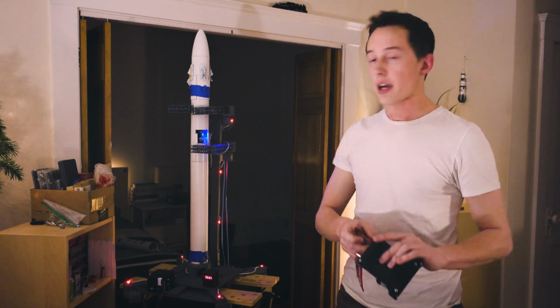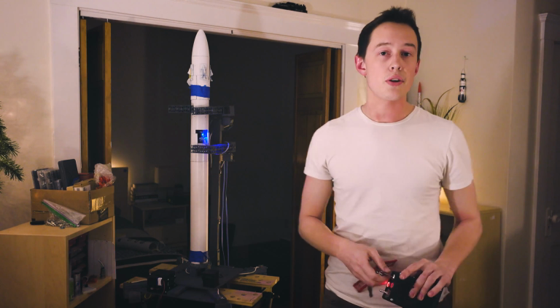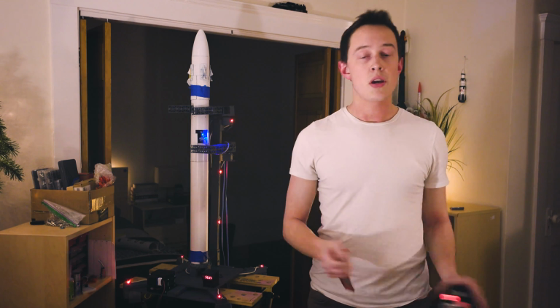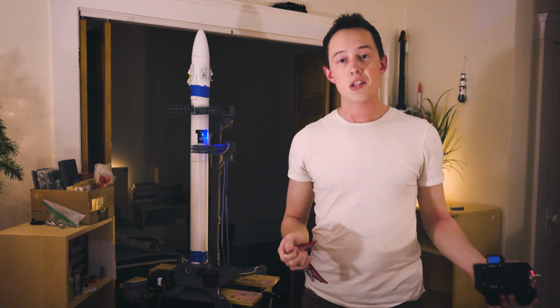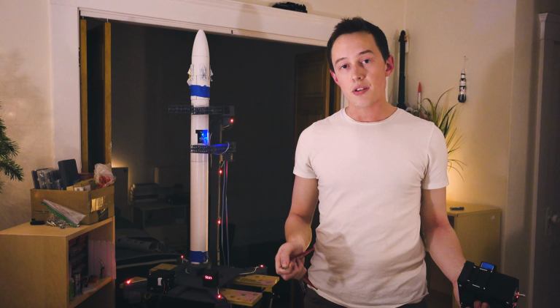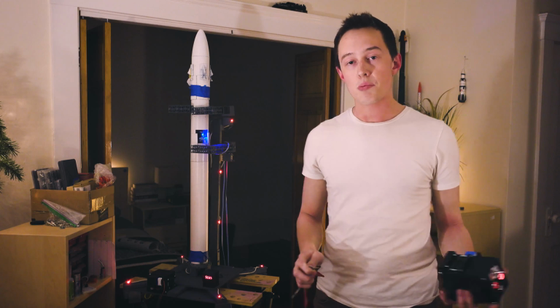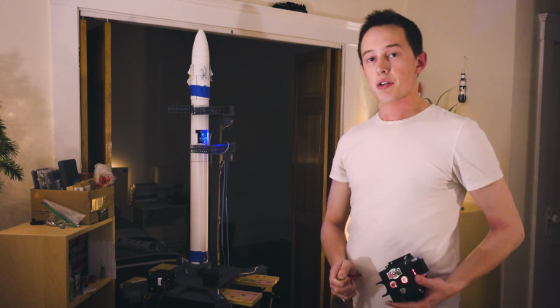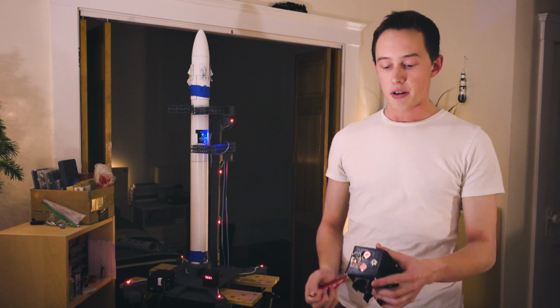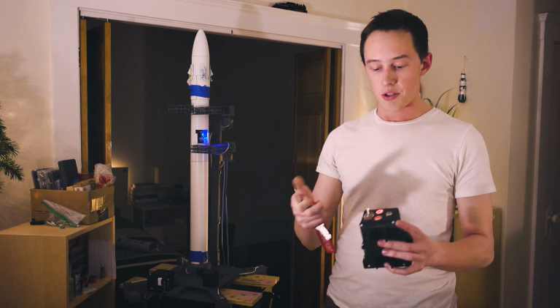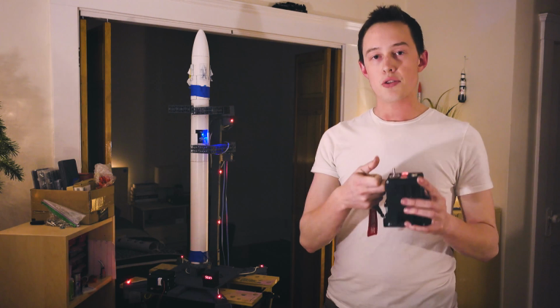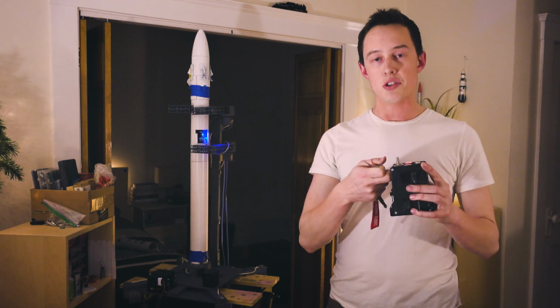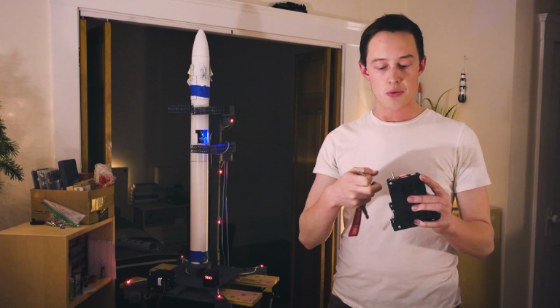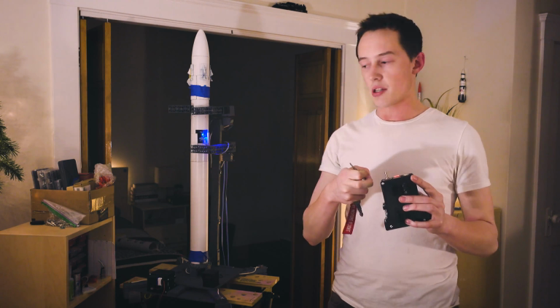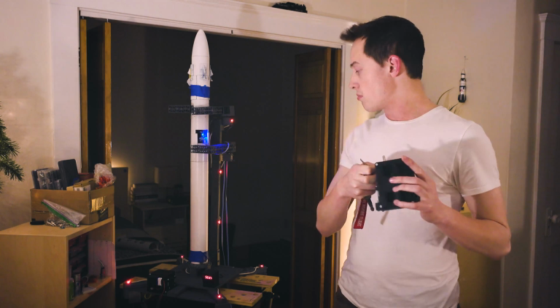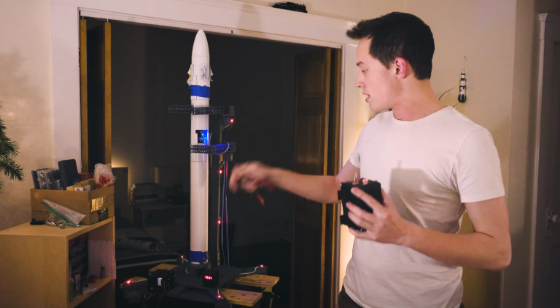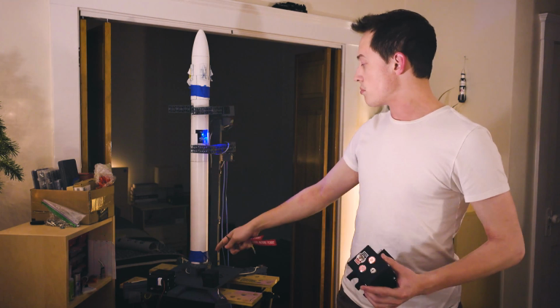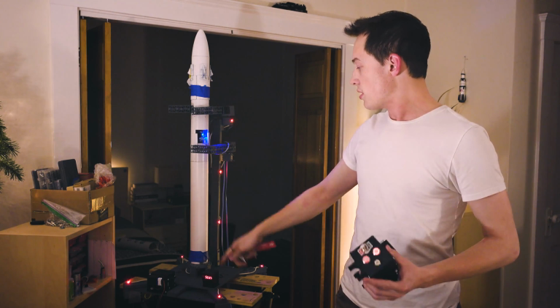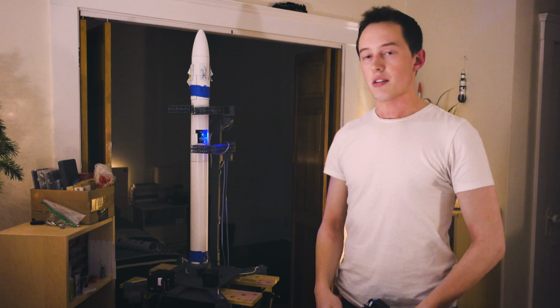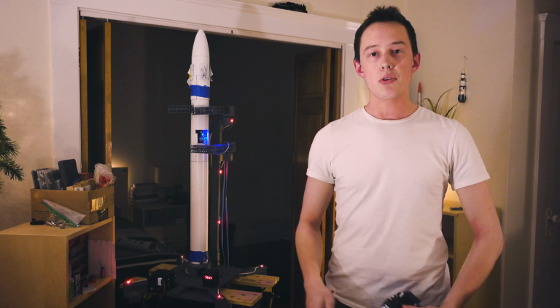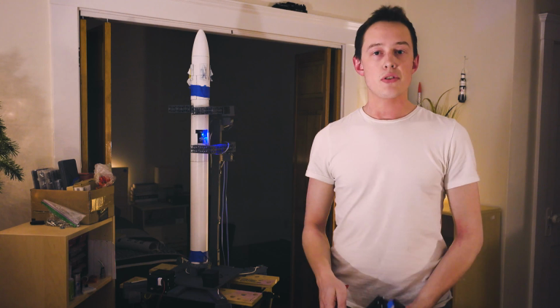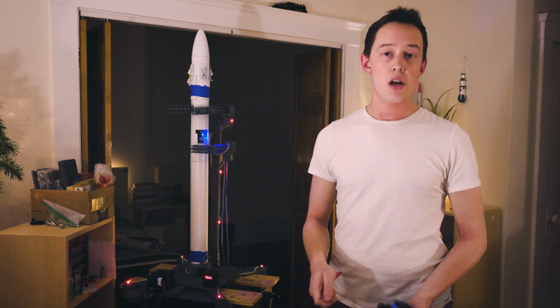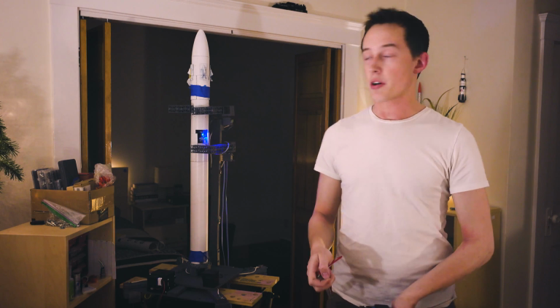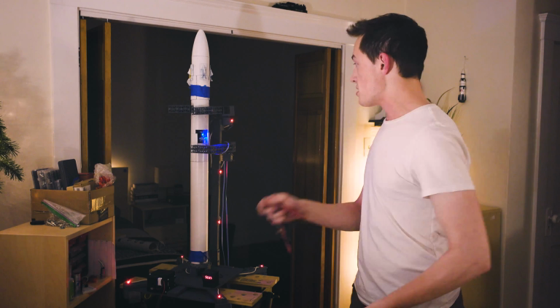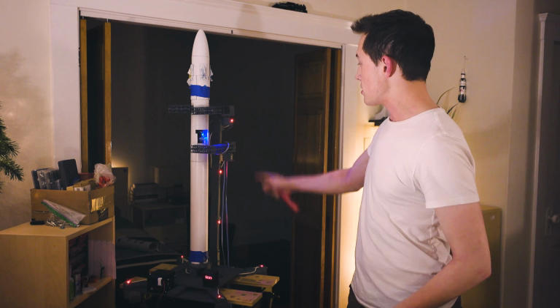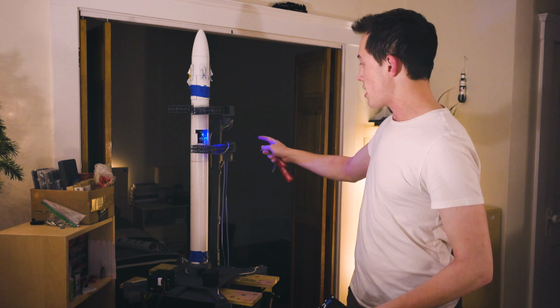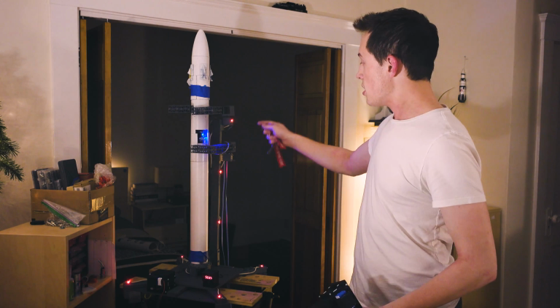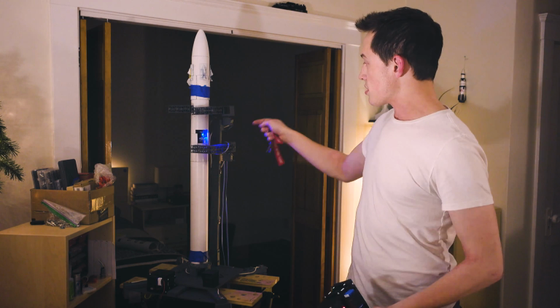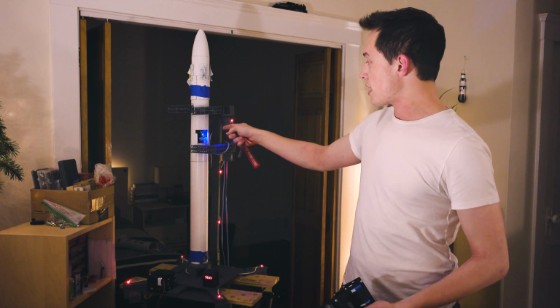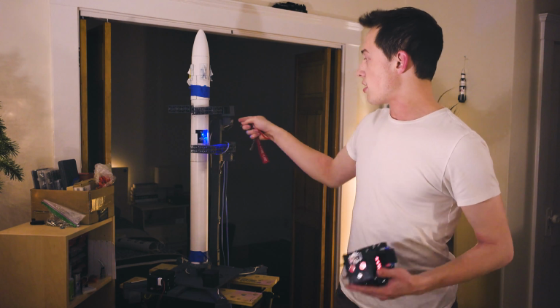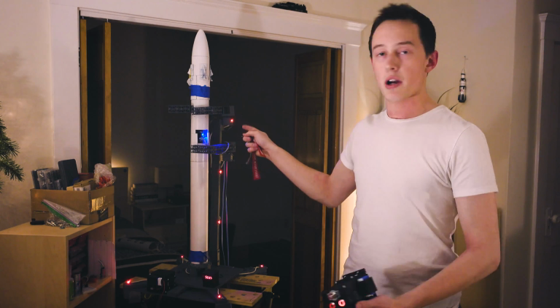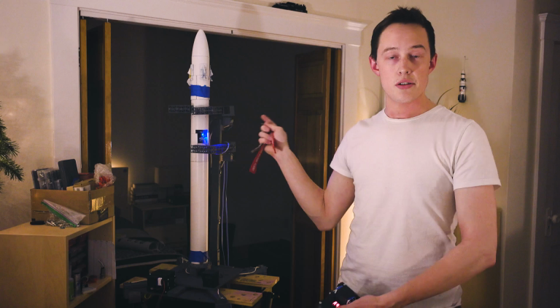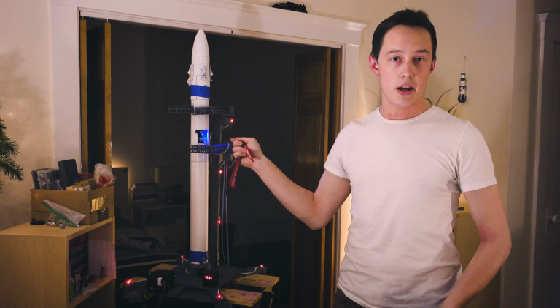Okay, so it works. This may not look like much, but what's actually going on is there's a wireless transmission between the pad remote and the pad computer, and the pad computer converts it to a separate protocol and sends it up to the launch tower, which communicates via a hardwired connection to the rocket.